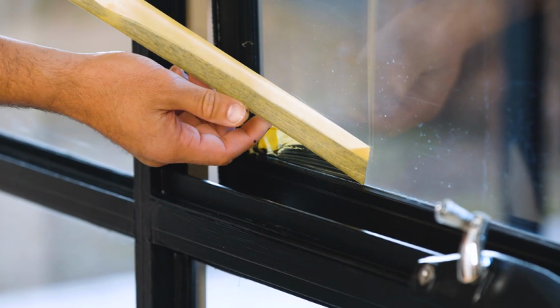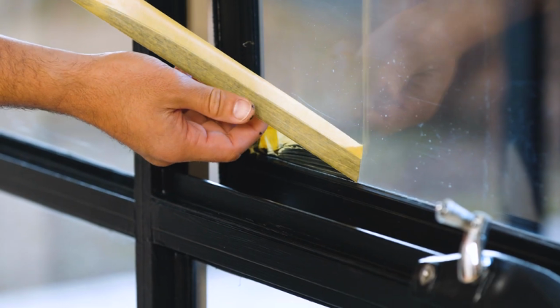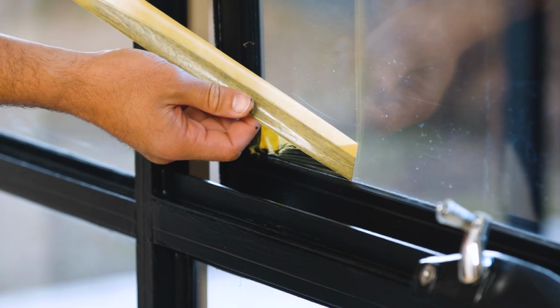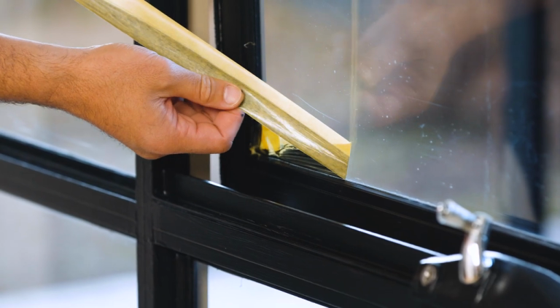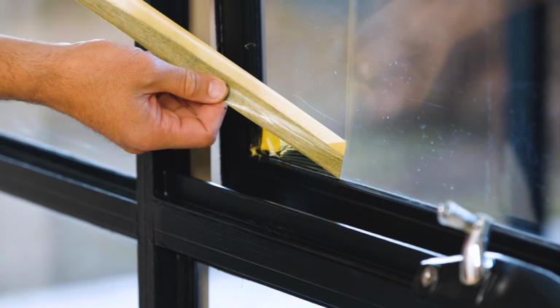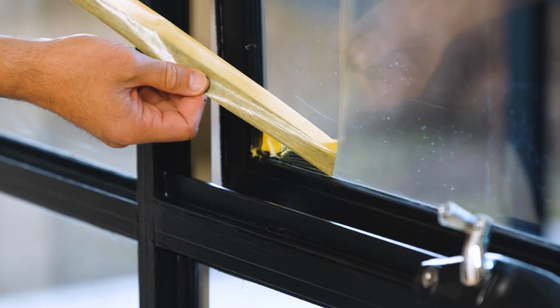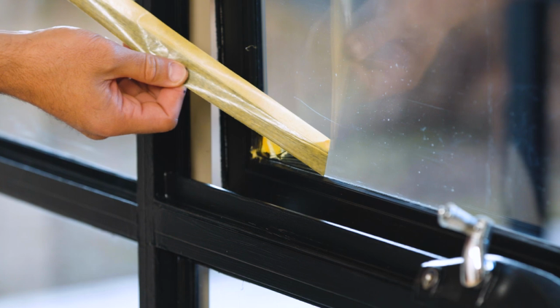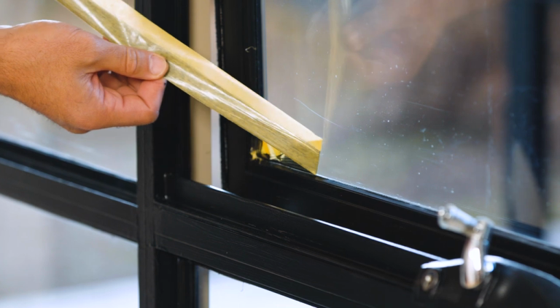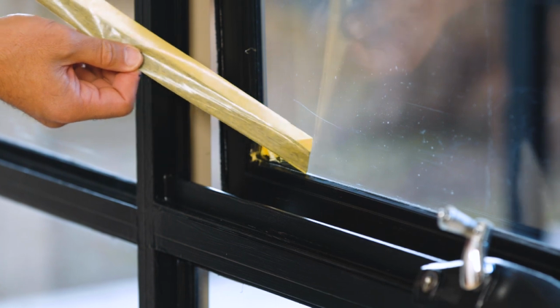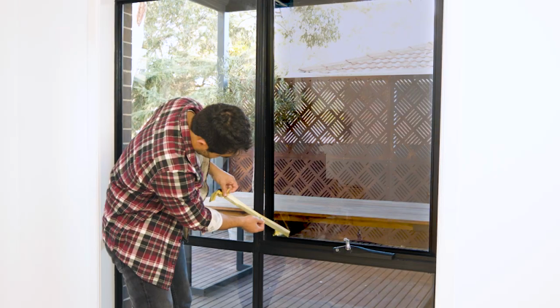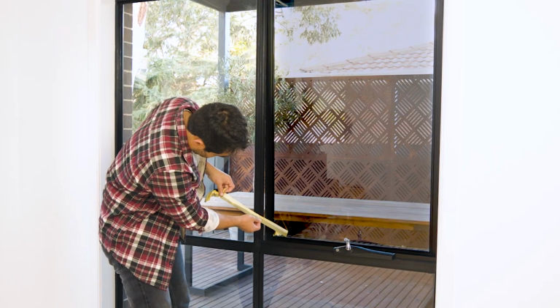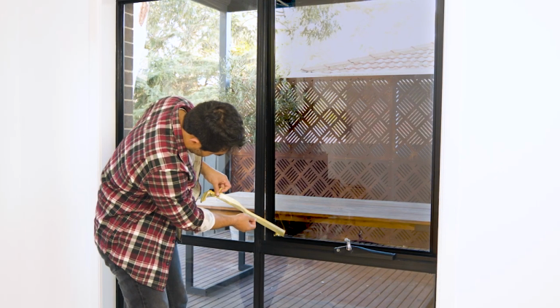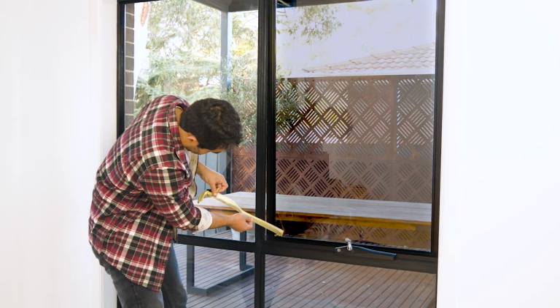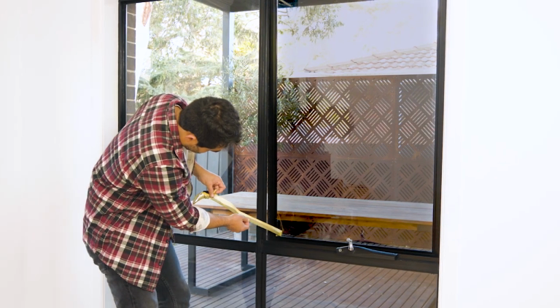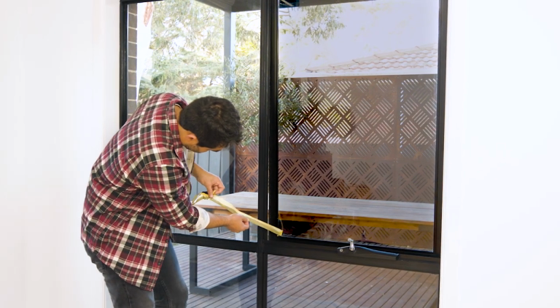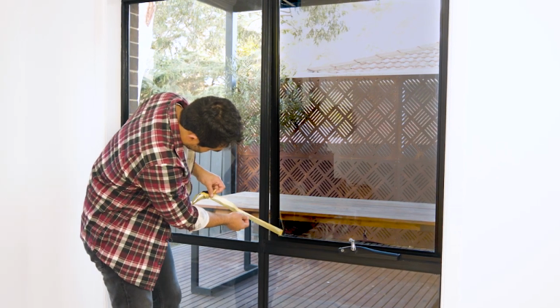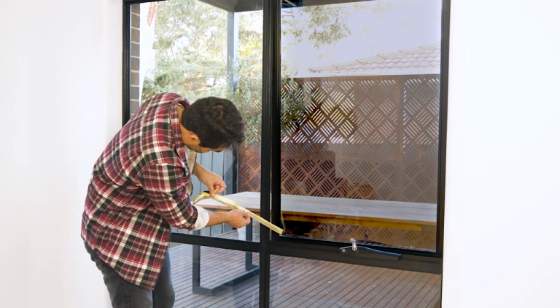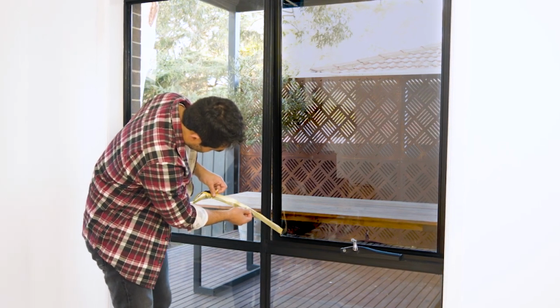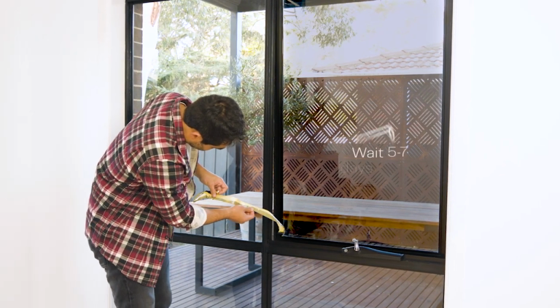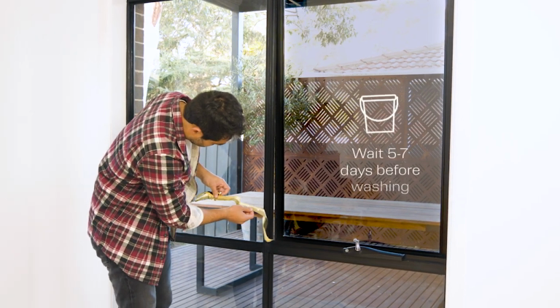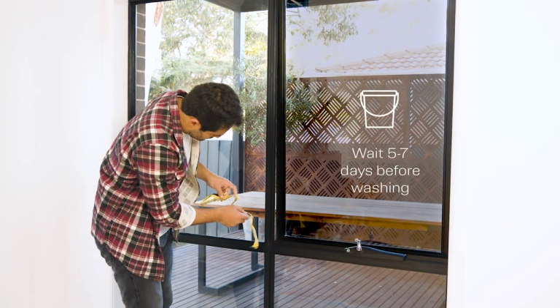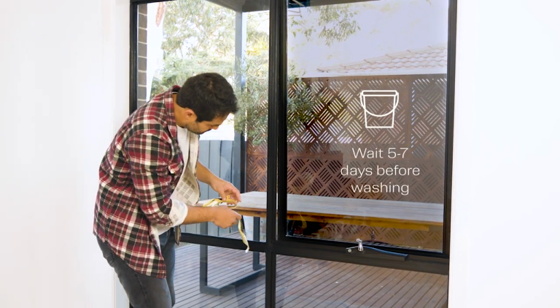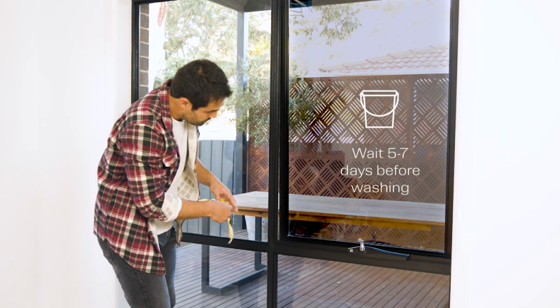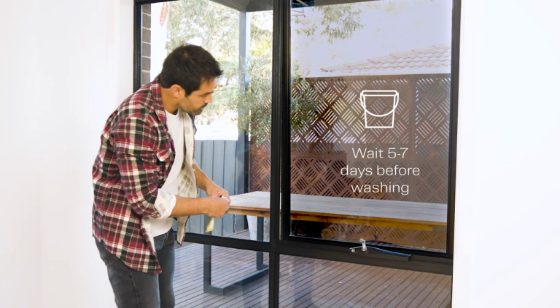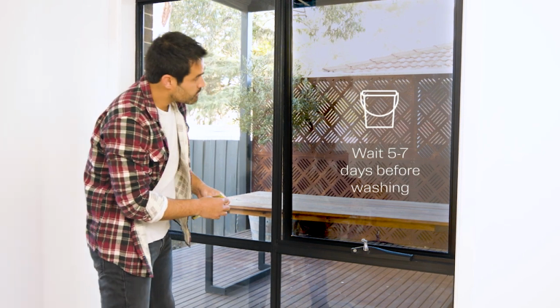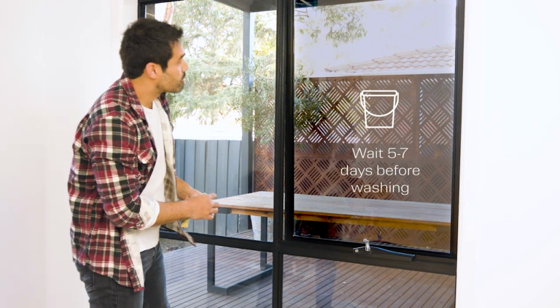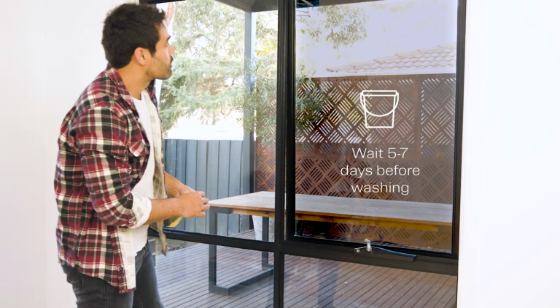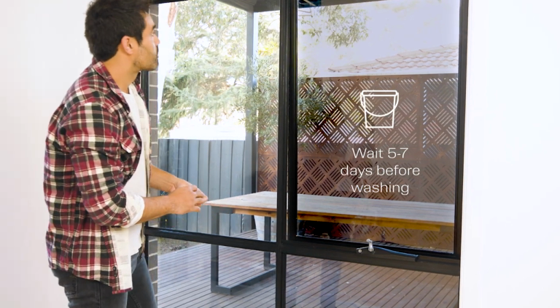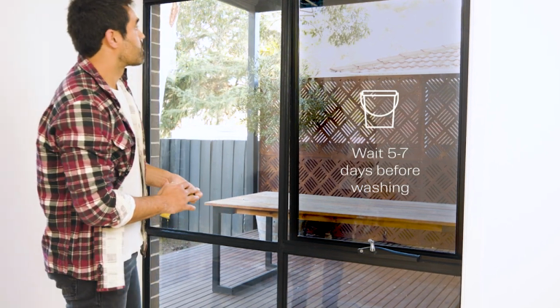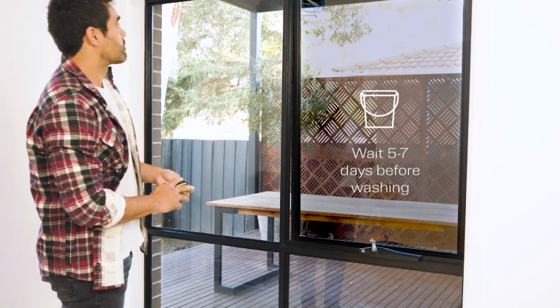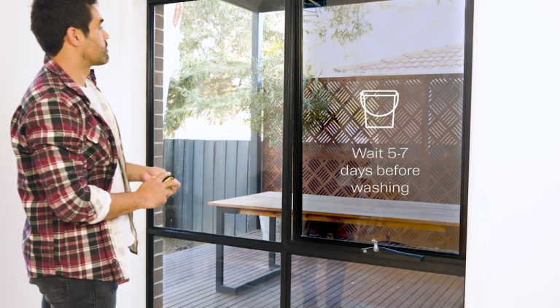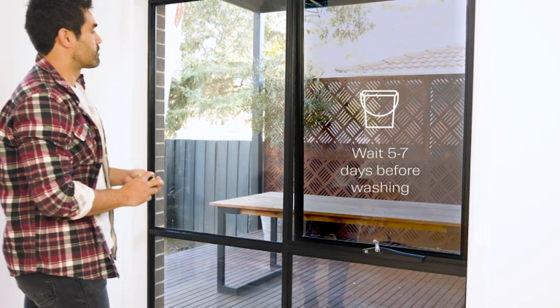Aquanamel will dry to a chip-resistant, tough, hard-wearing finish. Although your top coat is dry to touch, allow your windows a curing period of five to seven days before washing.